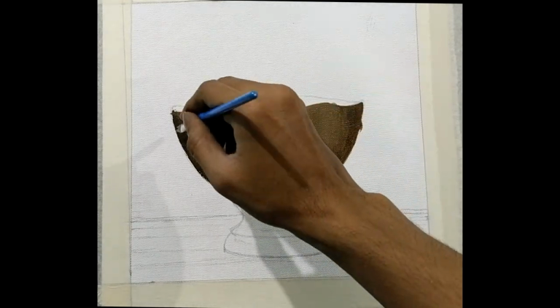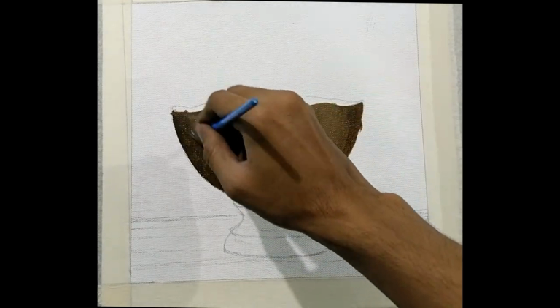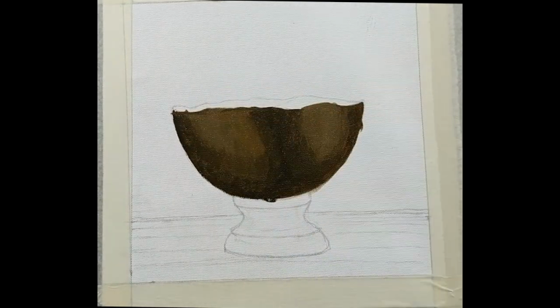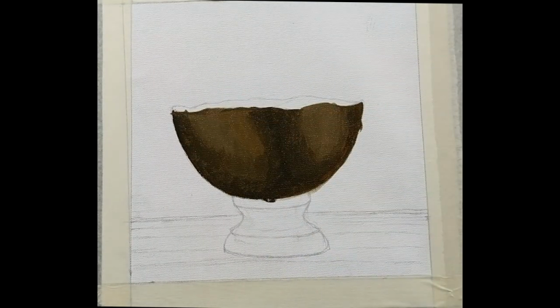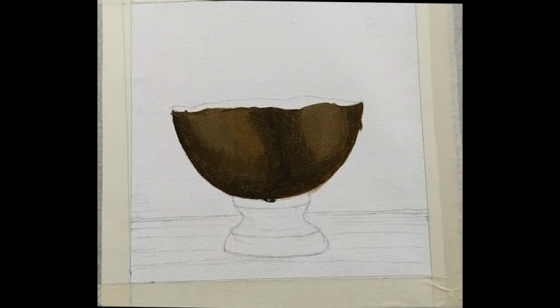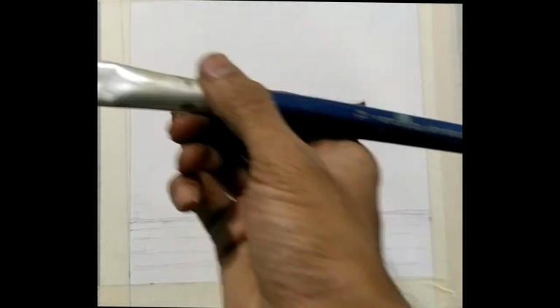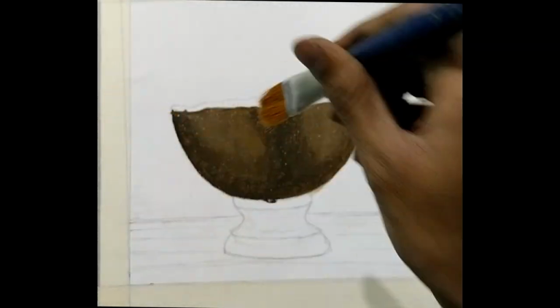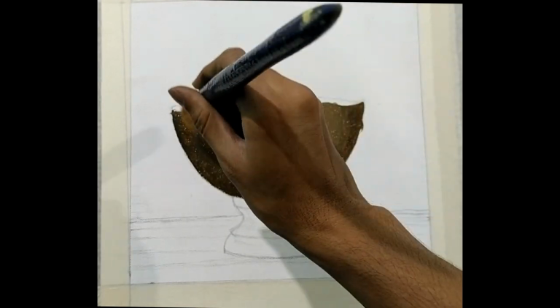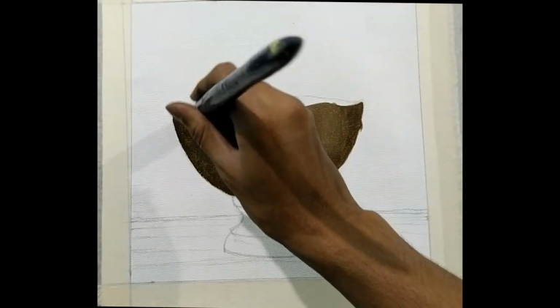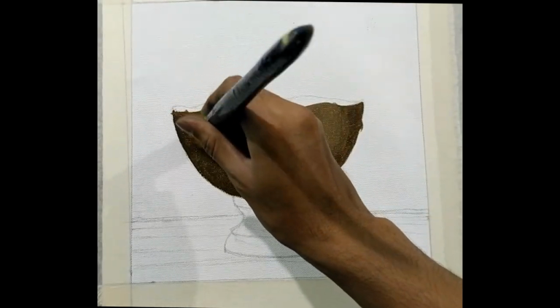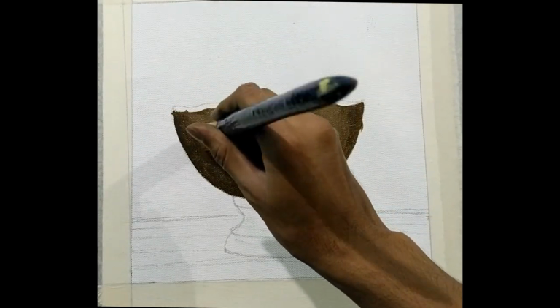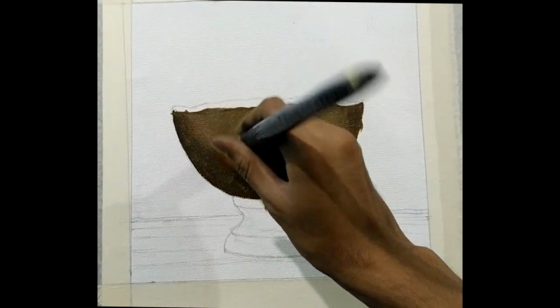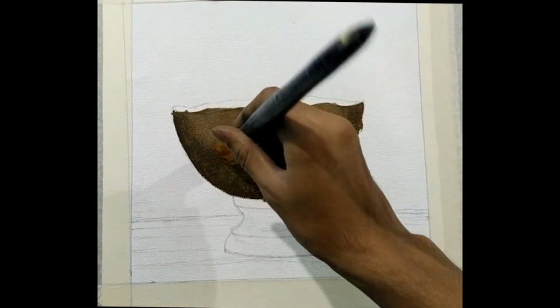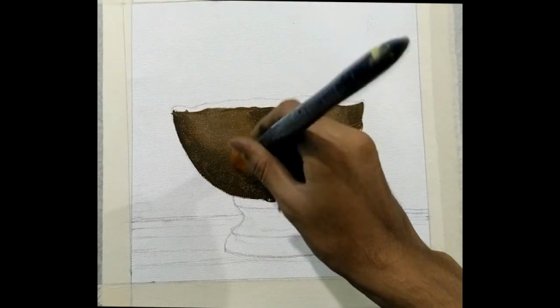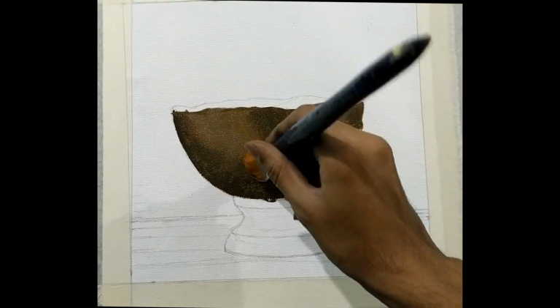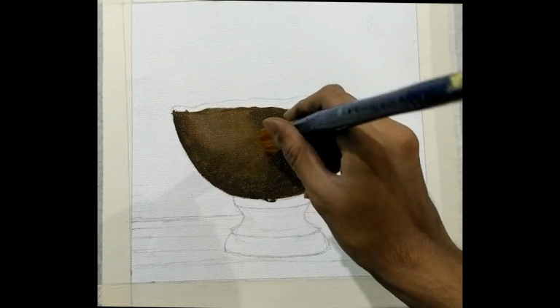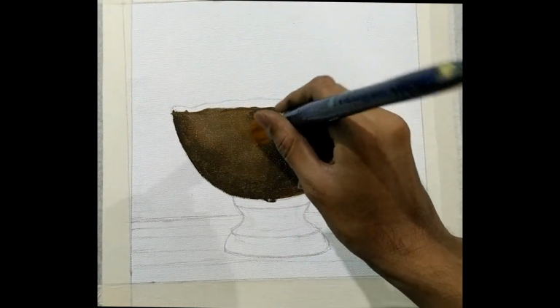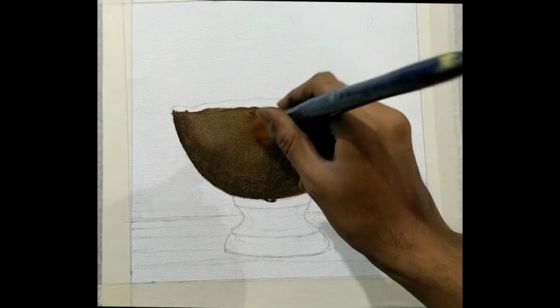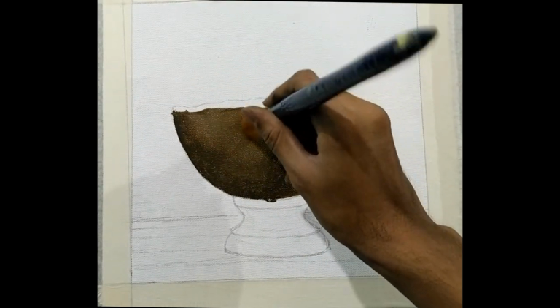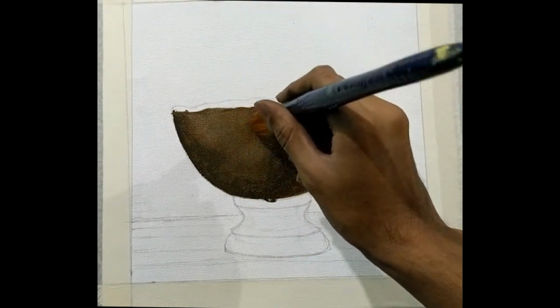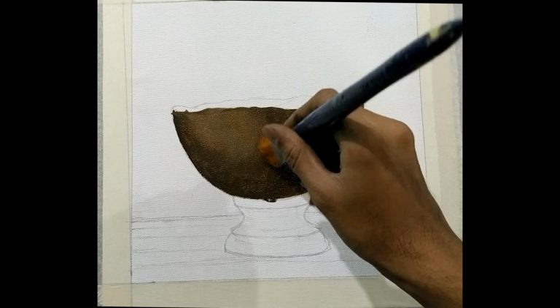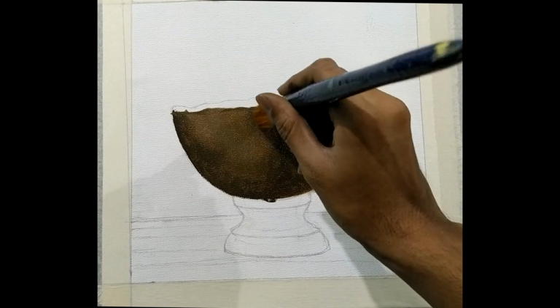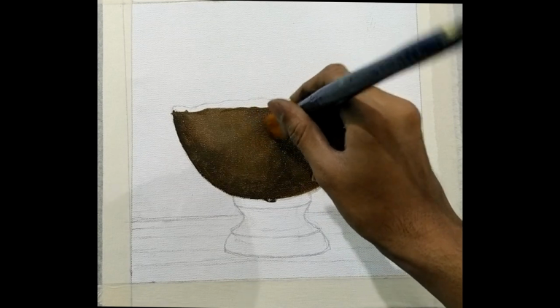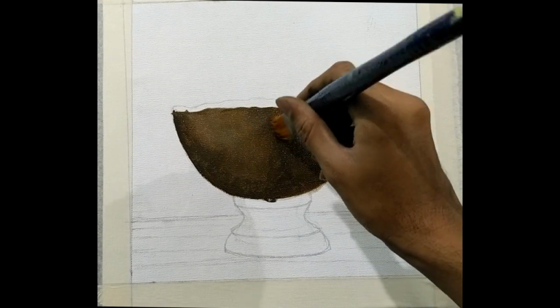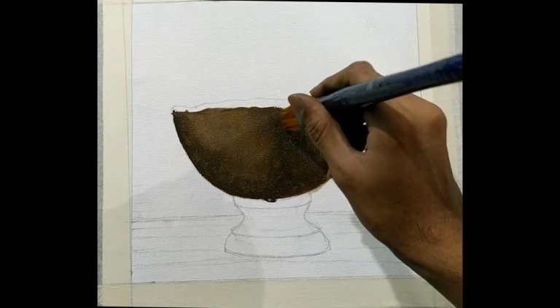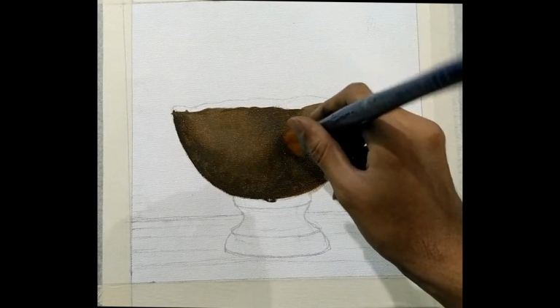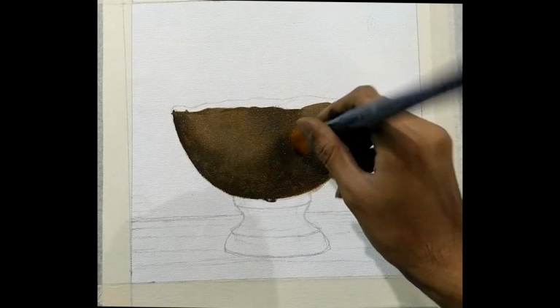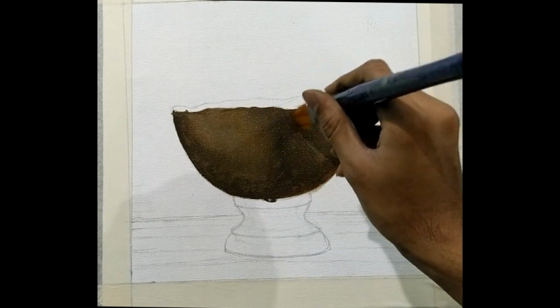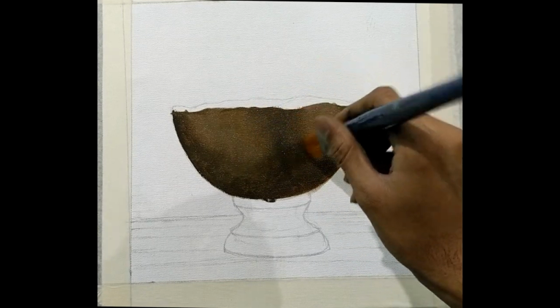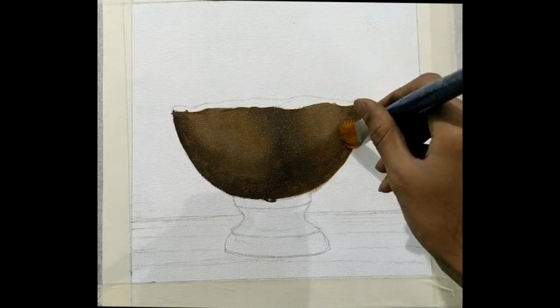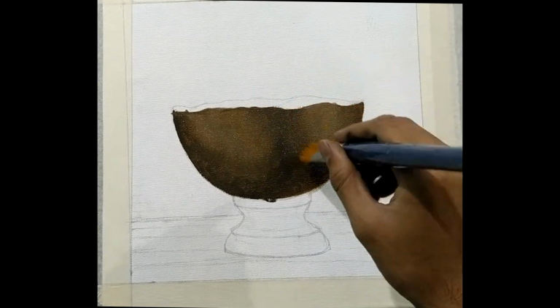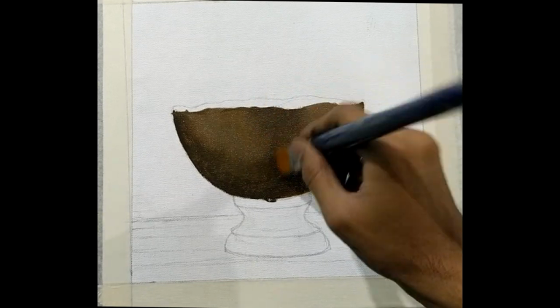Now you can take a thicker brush and start blending in the edges of both the shades, so that there are no straight lines. It should look like the shade is just going across the bow.